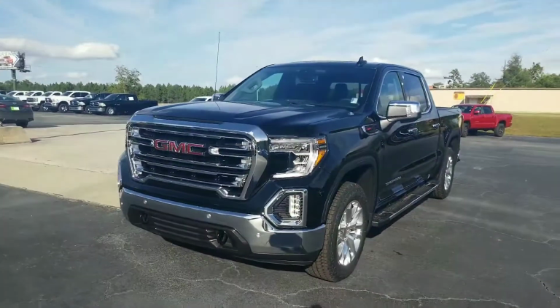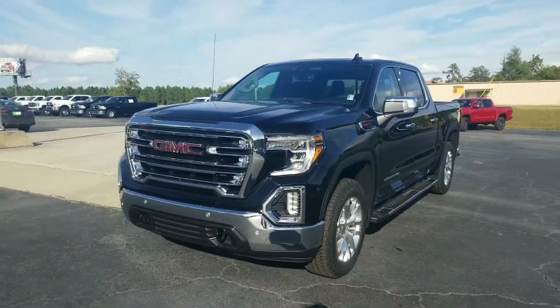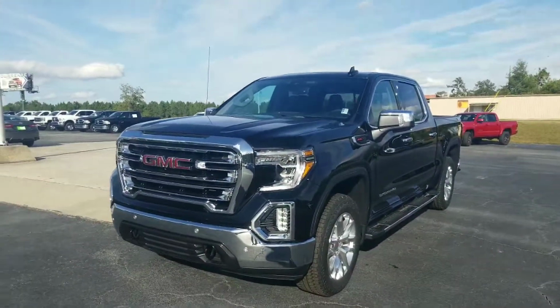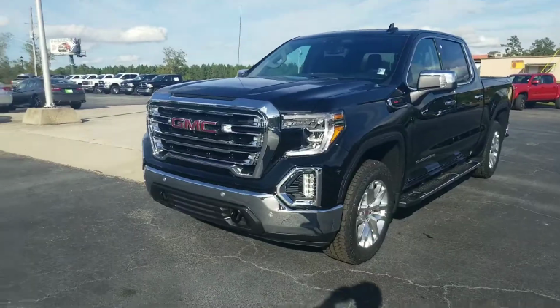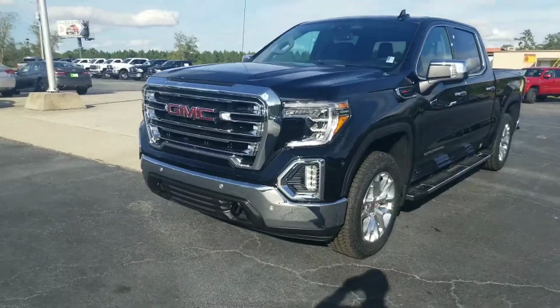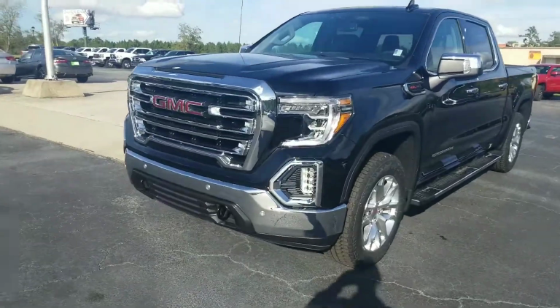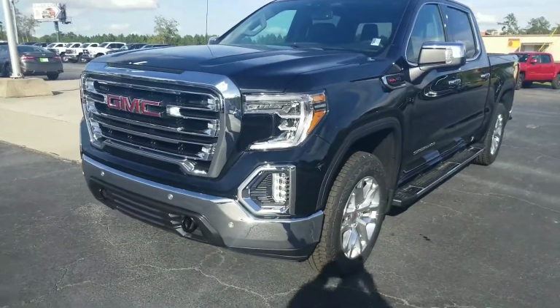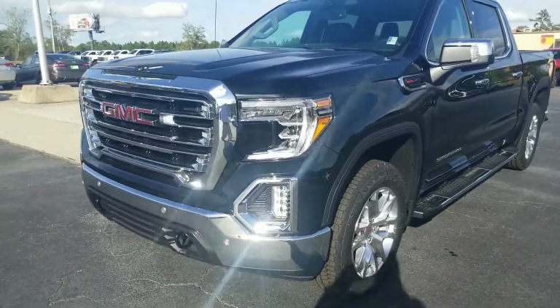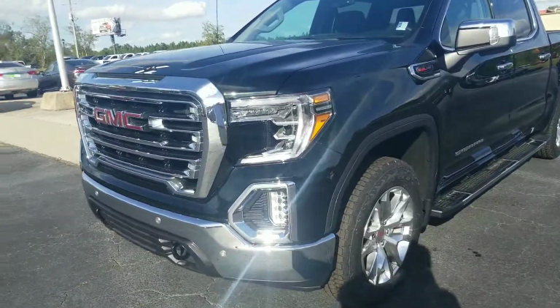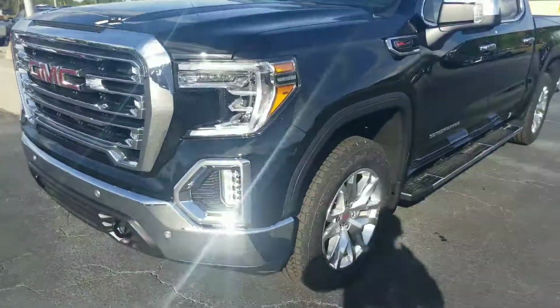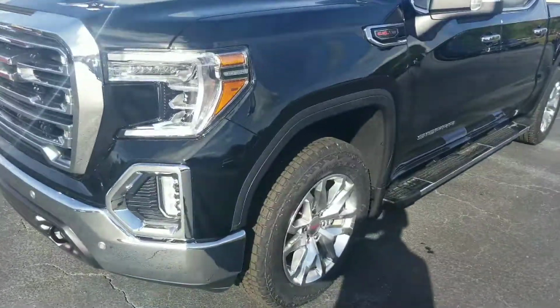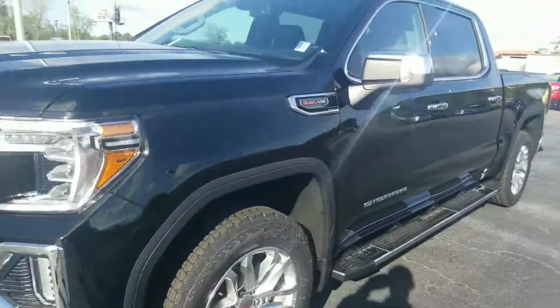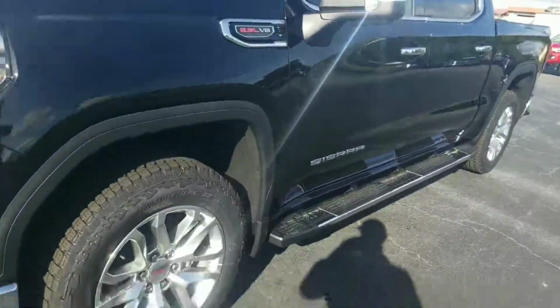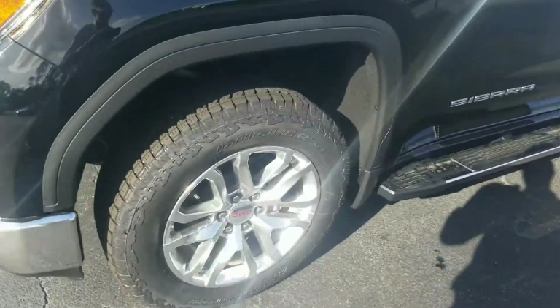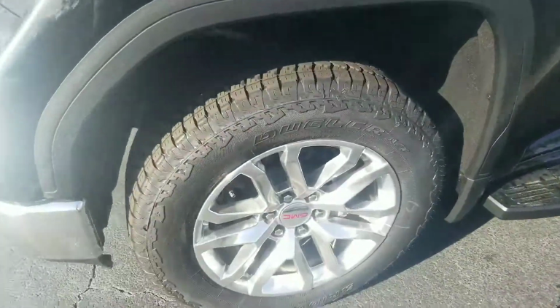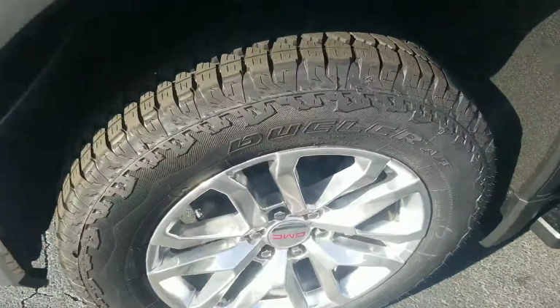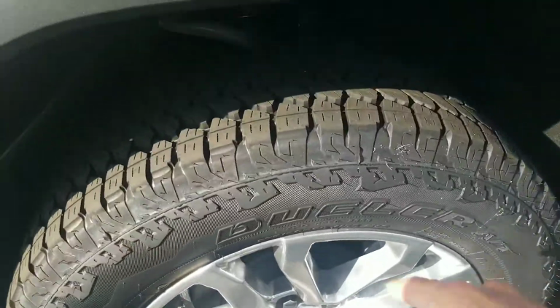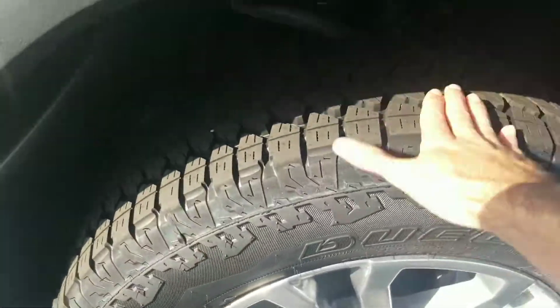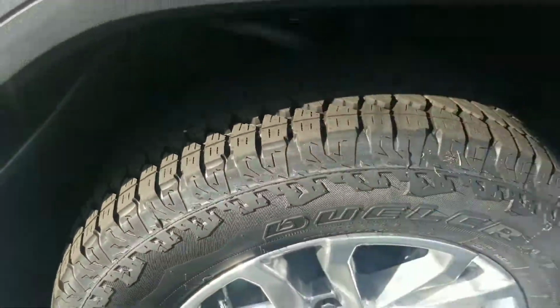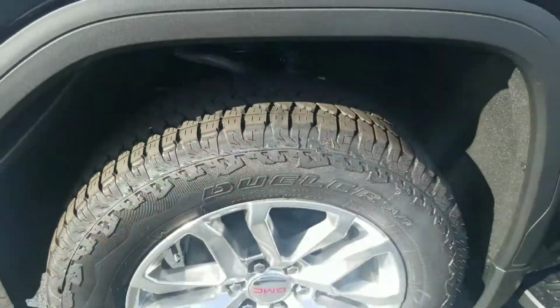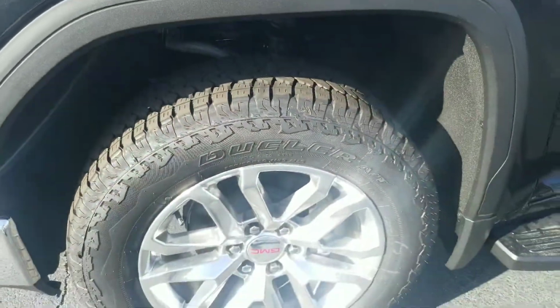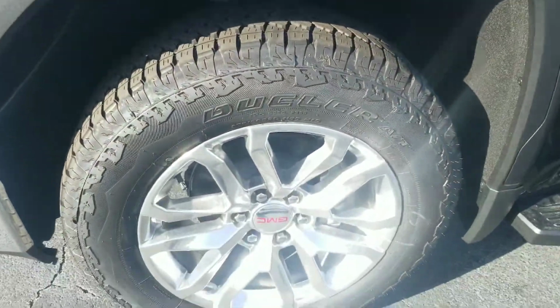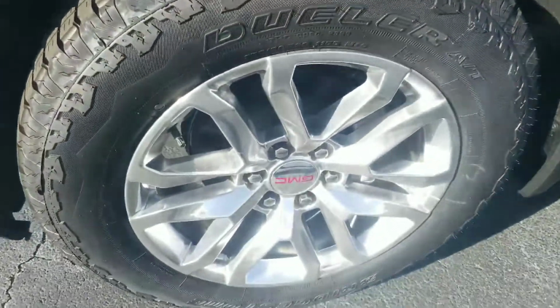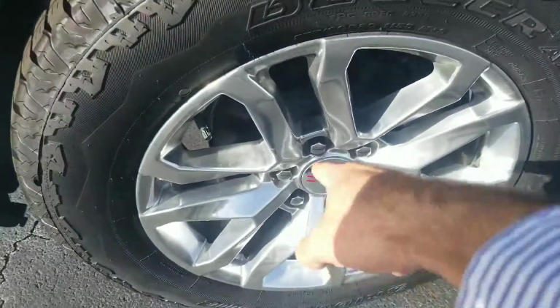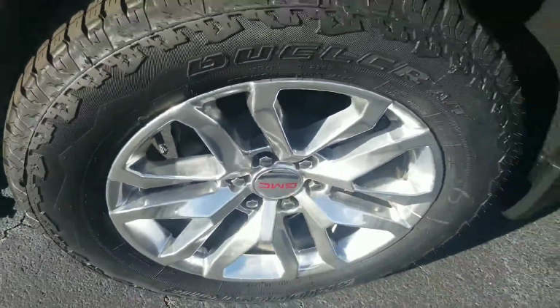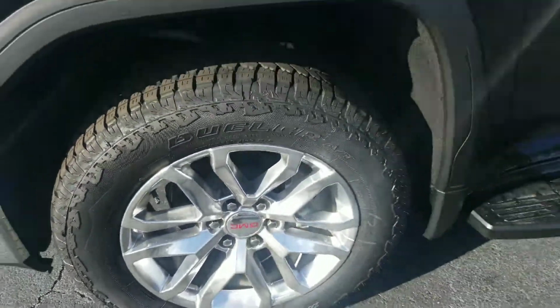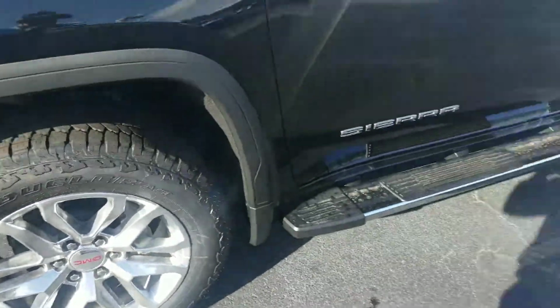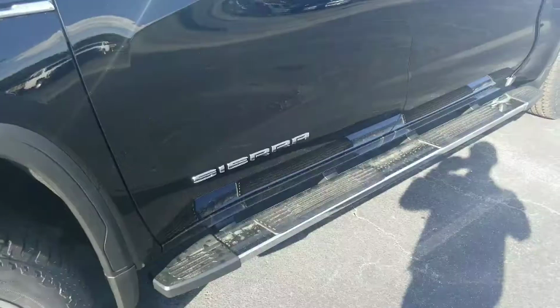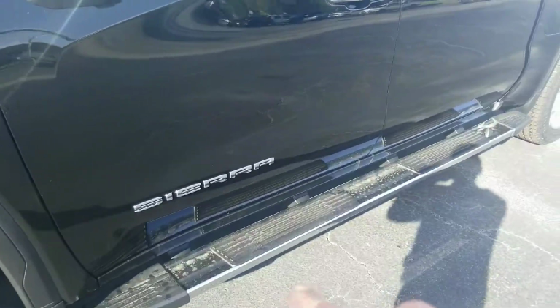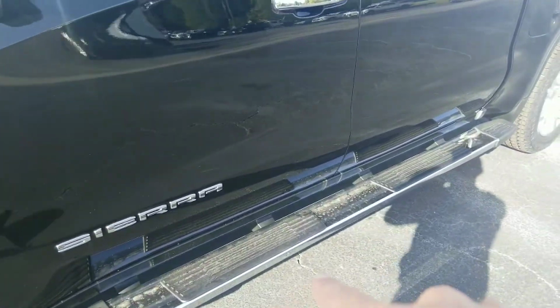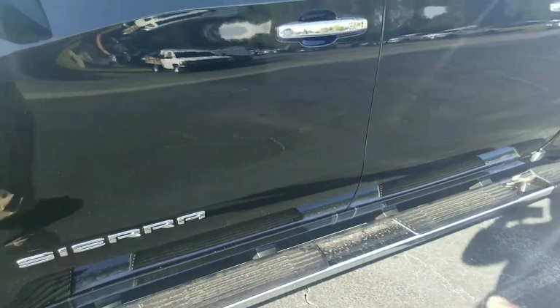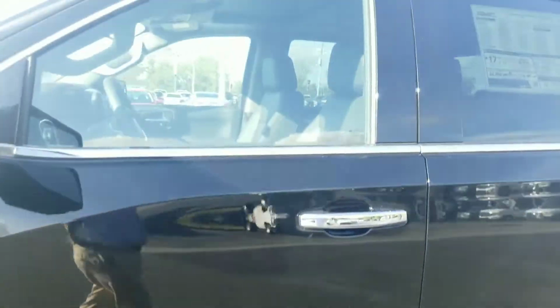There she is right here. It is that beautiful black color with all the chrome accents. This is an awesome truck. Got your nice, slightly aggressive looking tires right there. Nice premium GMC wheels. Got your steps and everything right here.